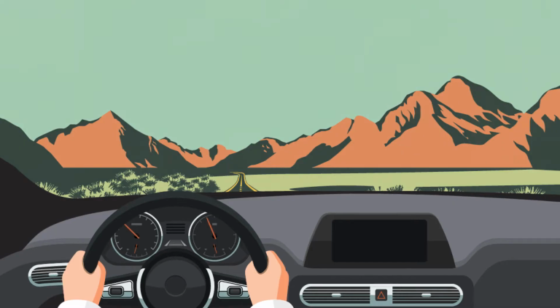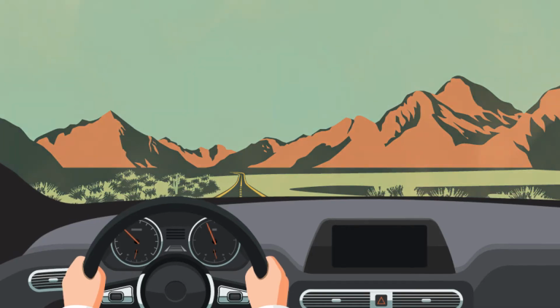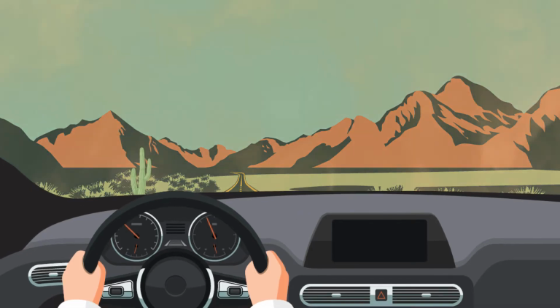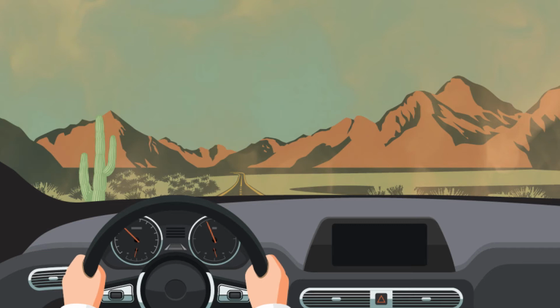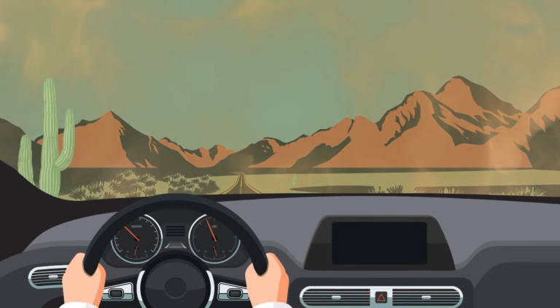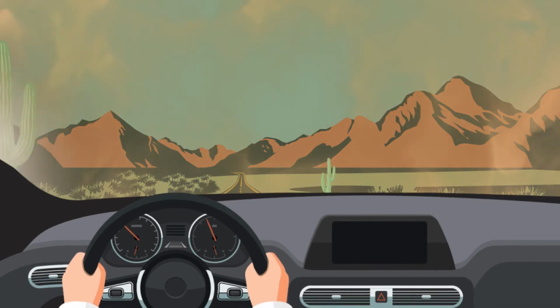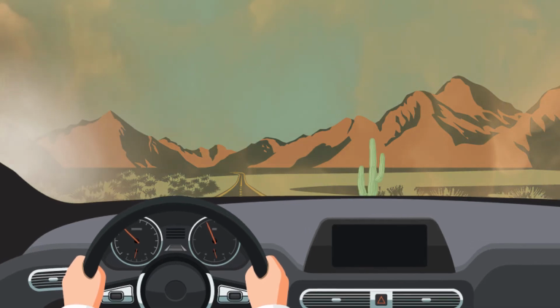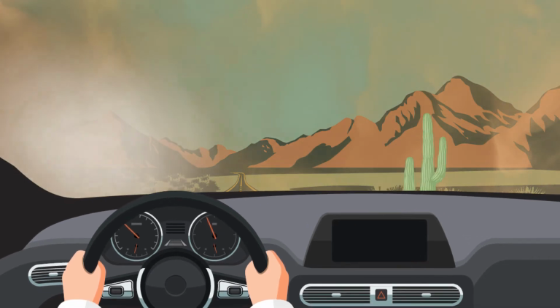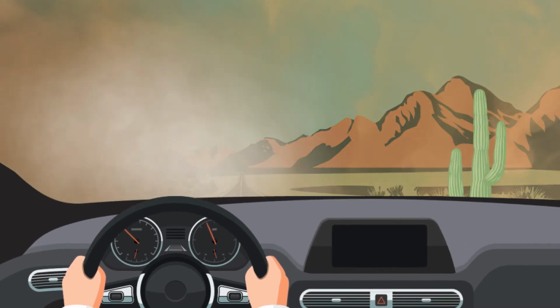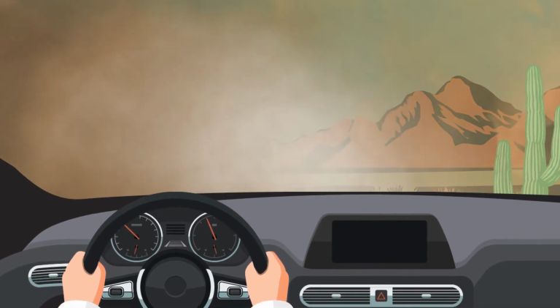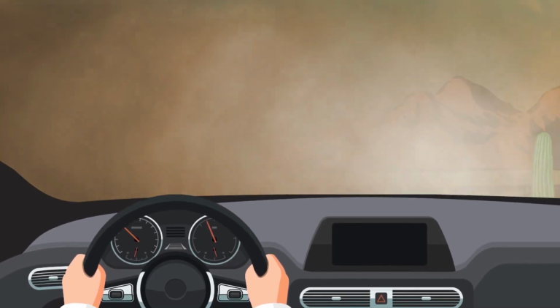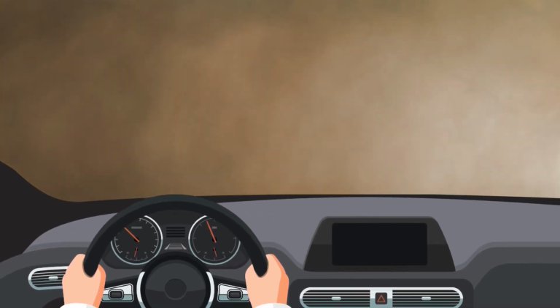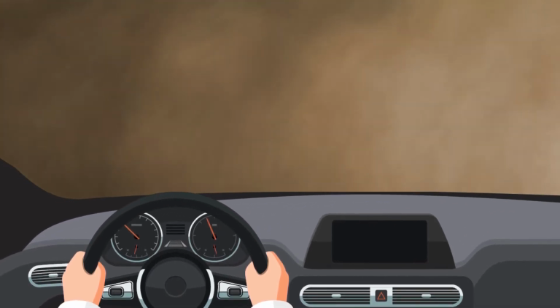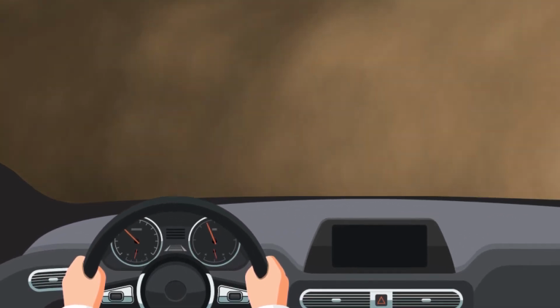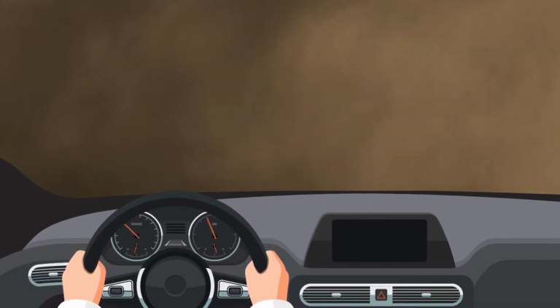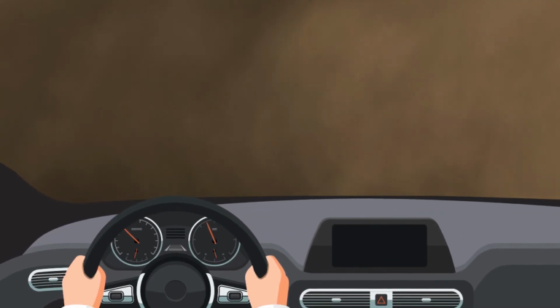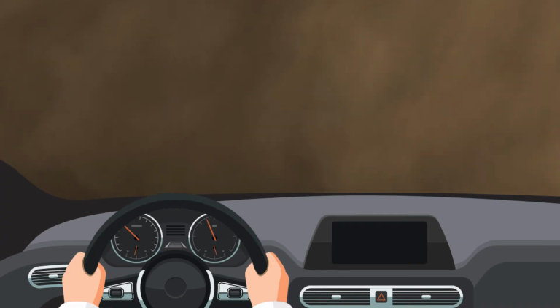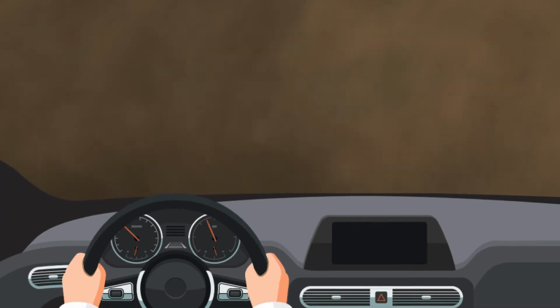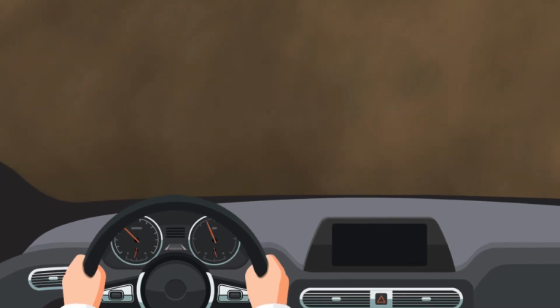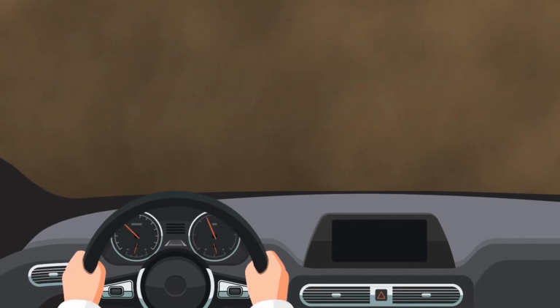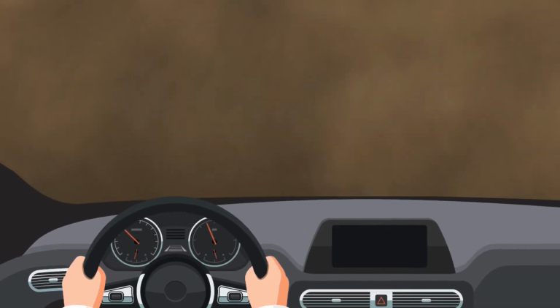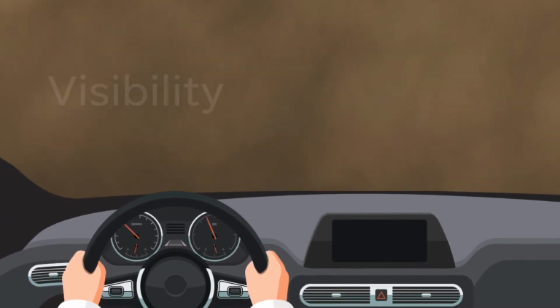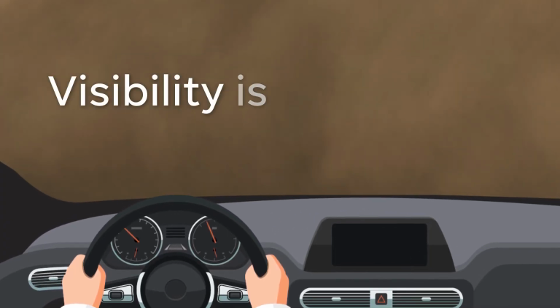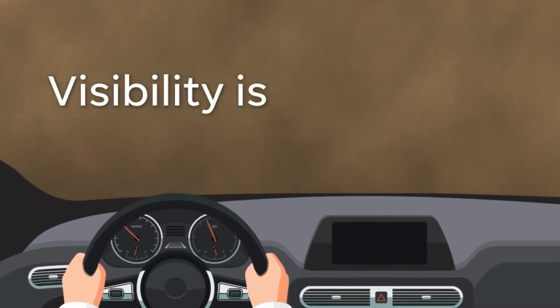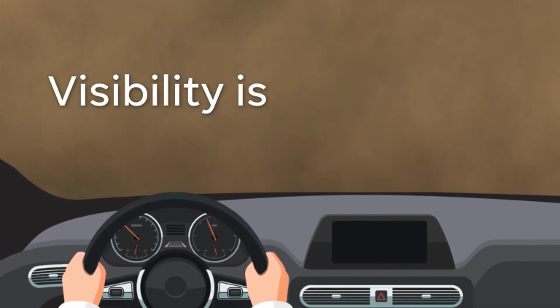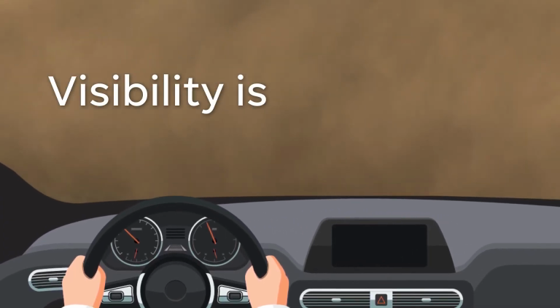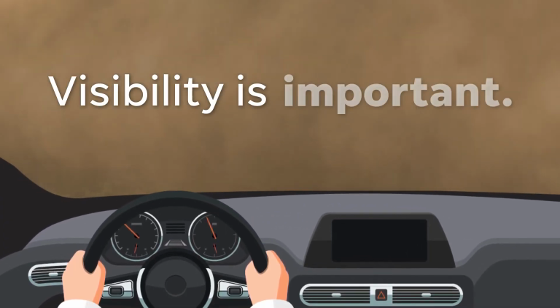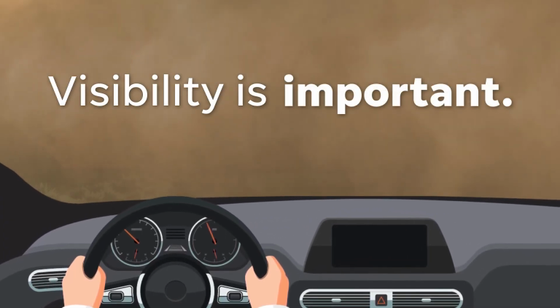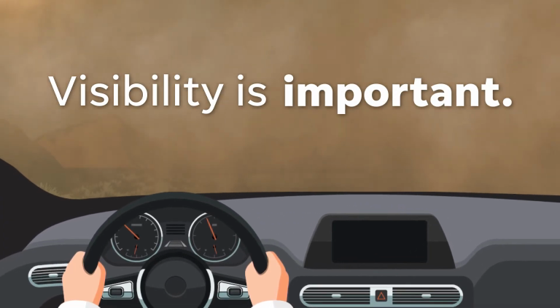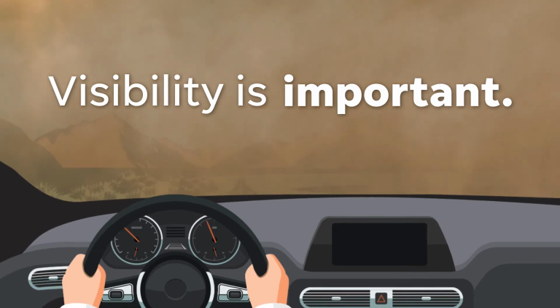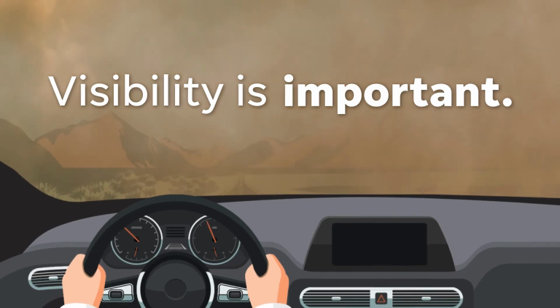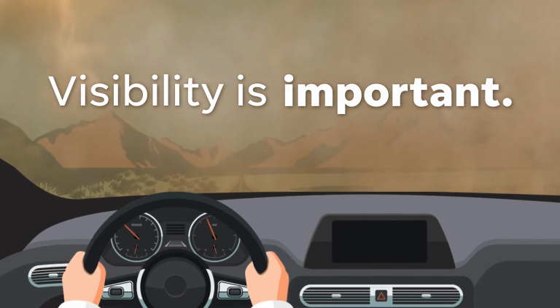That wall of dust can cause major issues, especially for drivers, as it can blow across roads and quickly drop visibility down to dangerously low levels. And visibility is important when you're operating a moving vehicle.